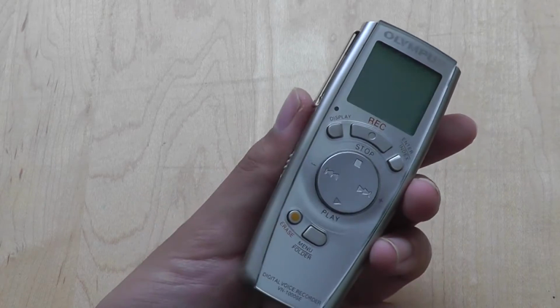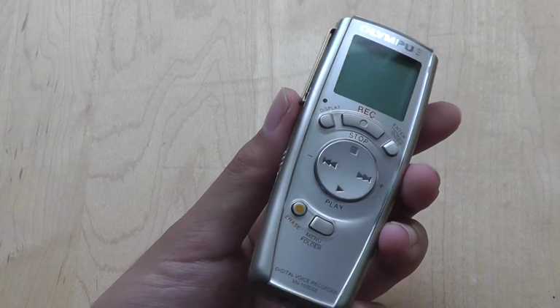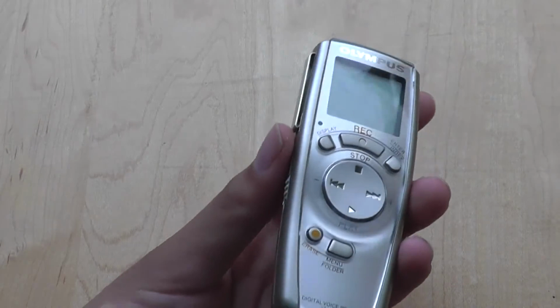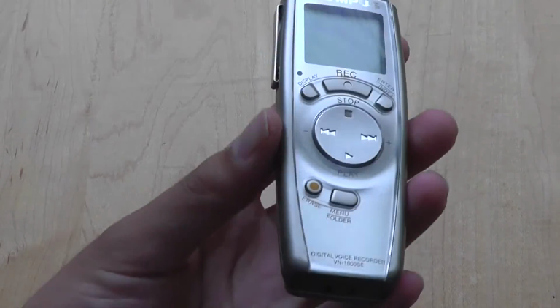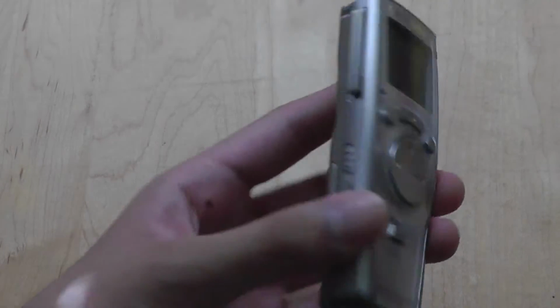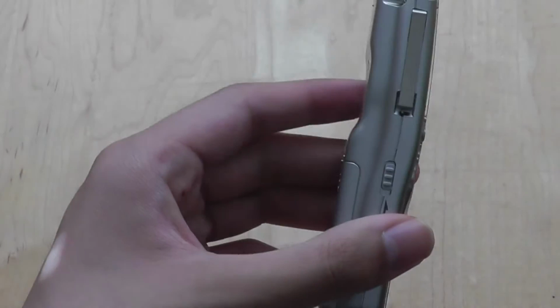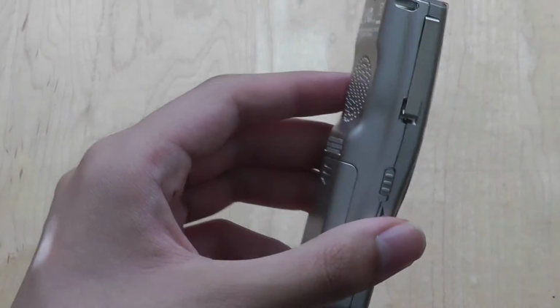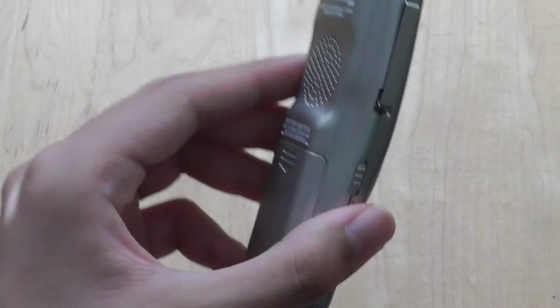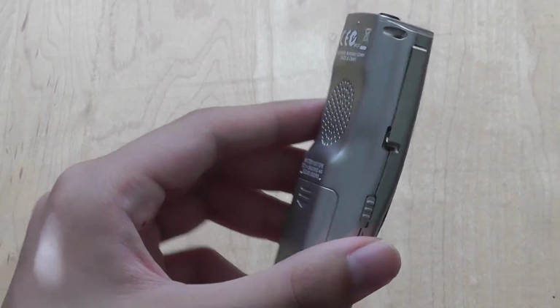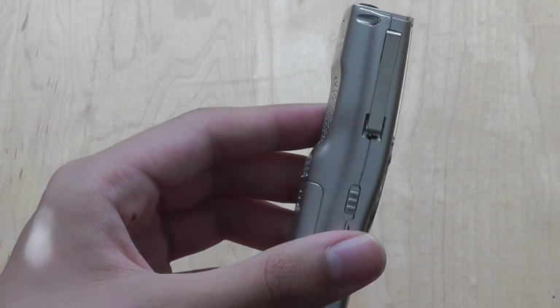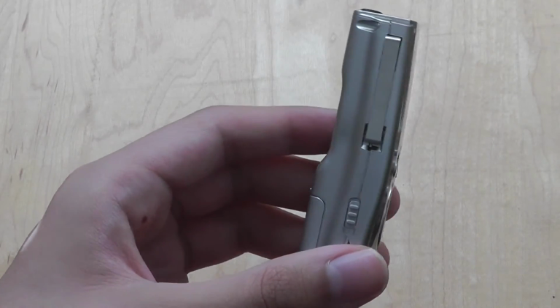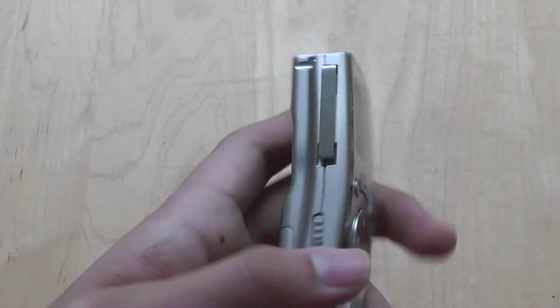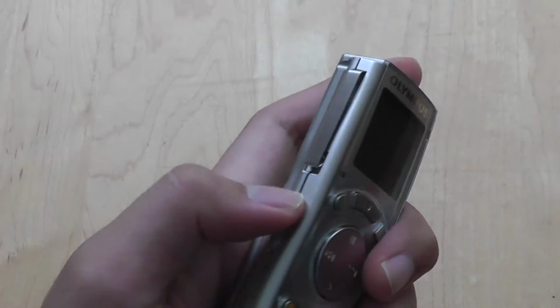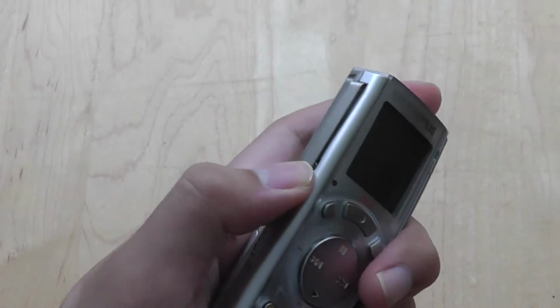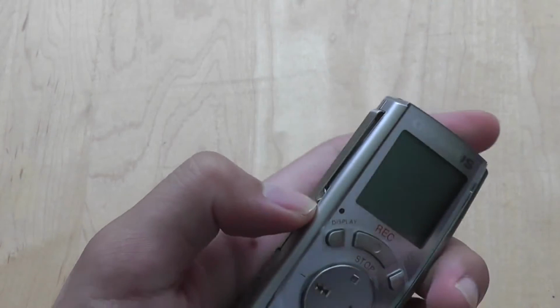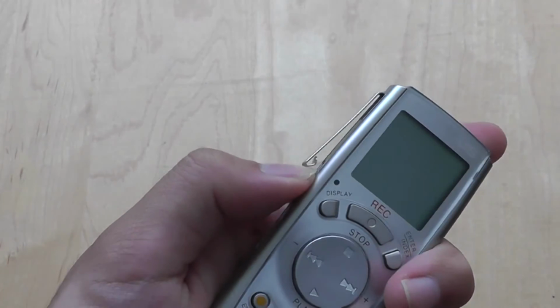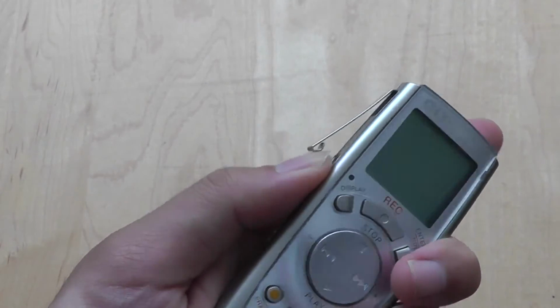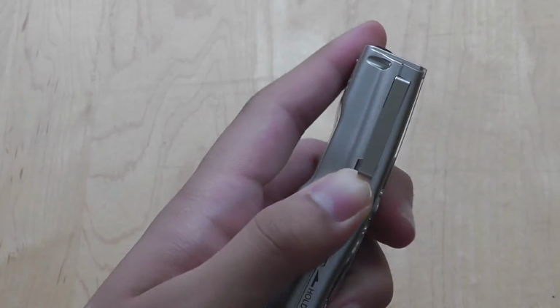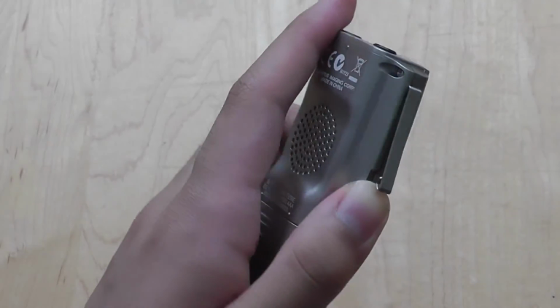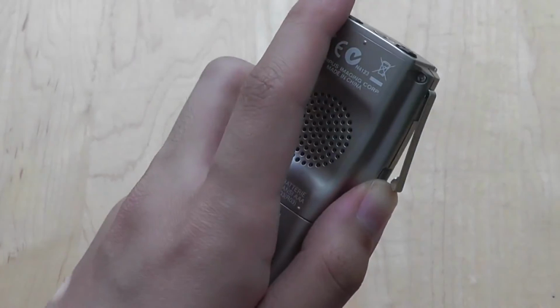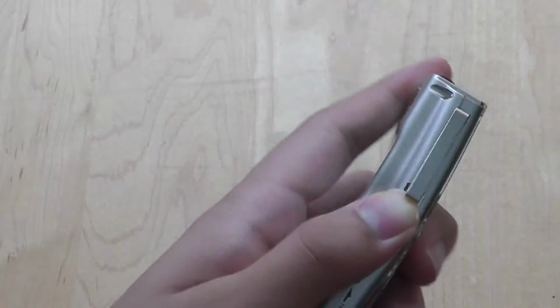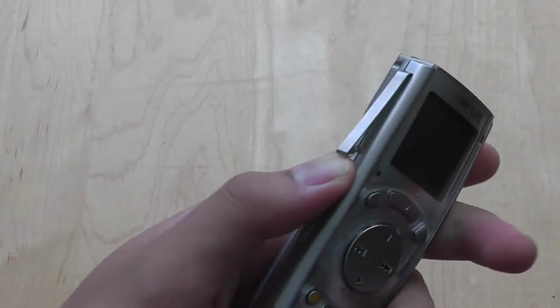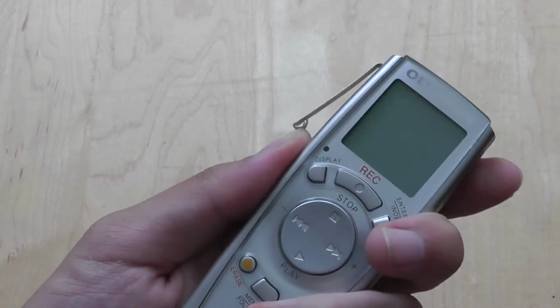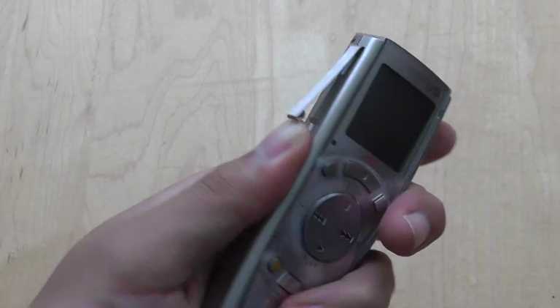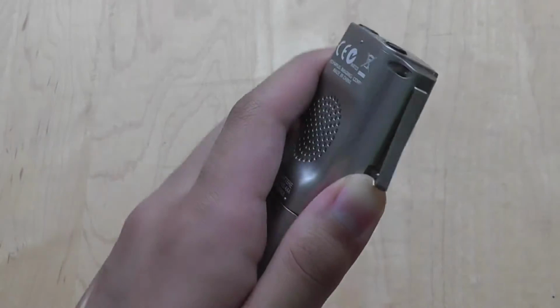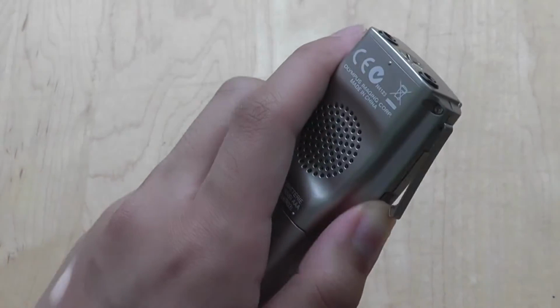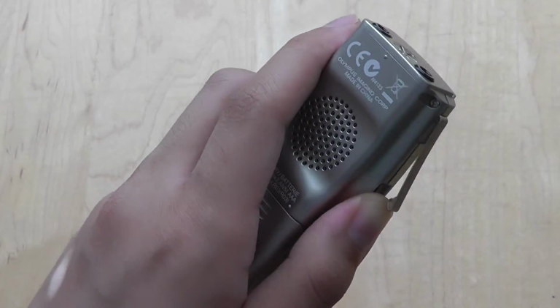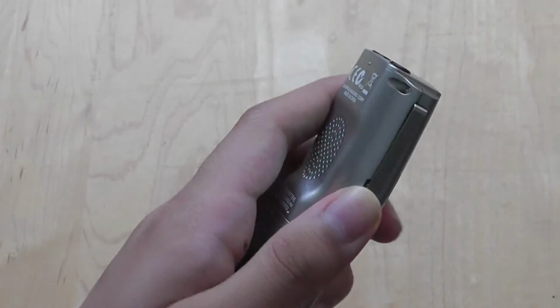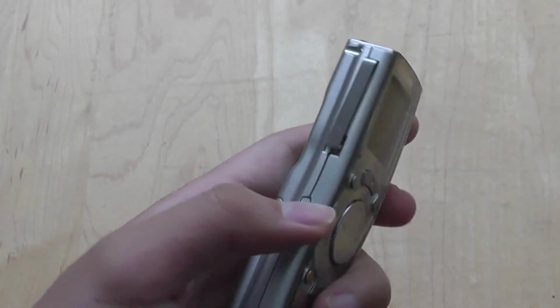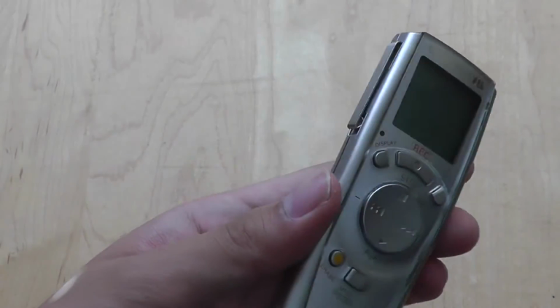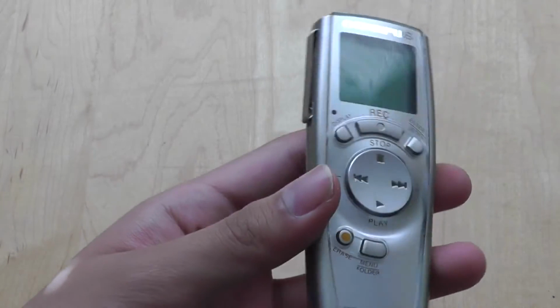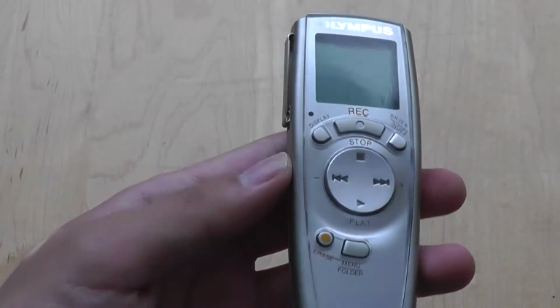The actual device itself comes in a silver color — you can also get it in black. The side of the device features an actual clip for you to attach onto your jeans pockets and also different bags. It's pretty easy to take with you on different occasions.